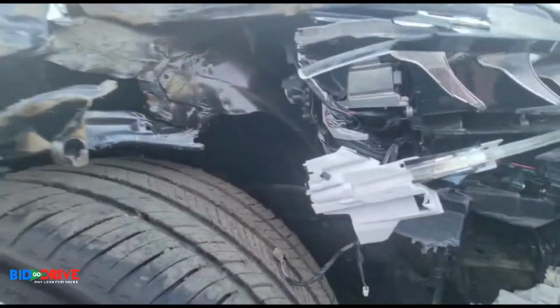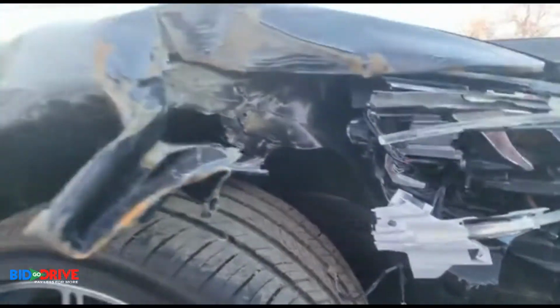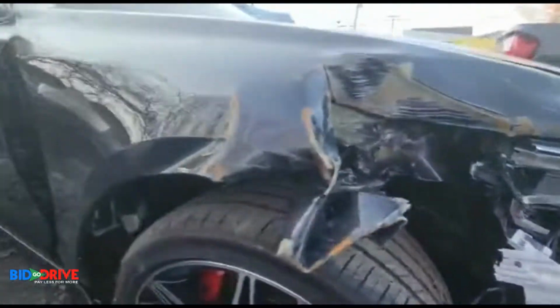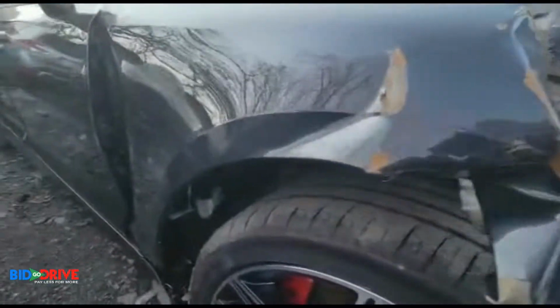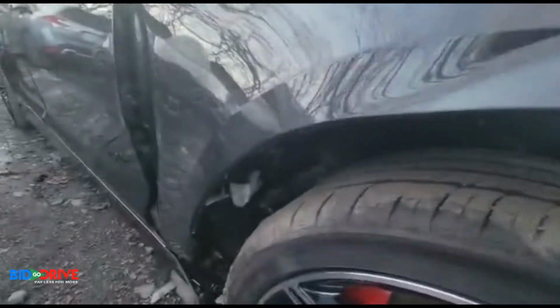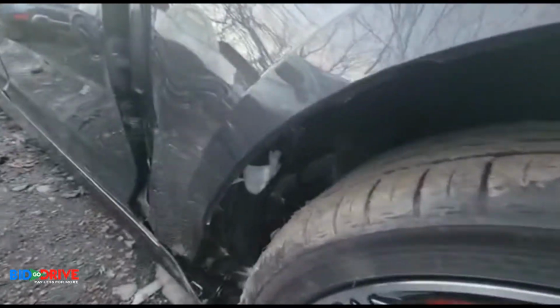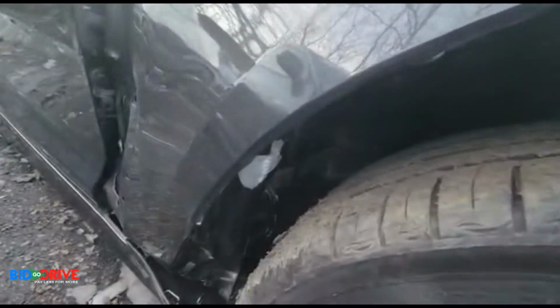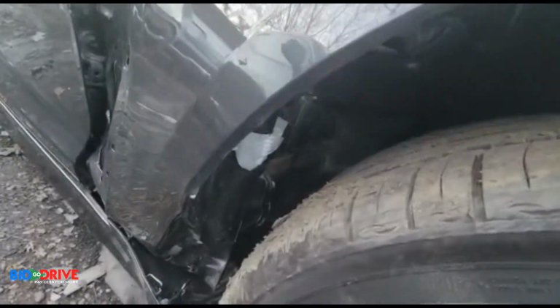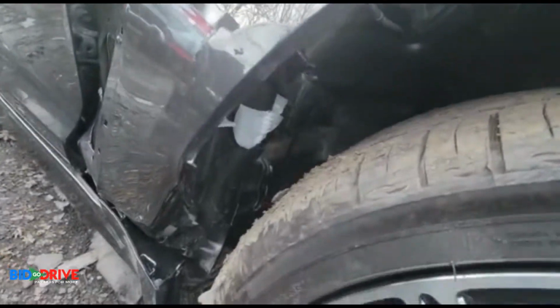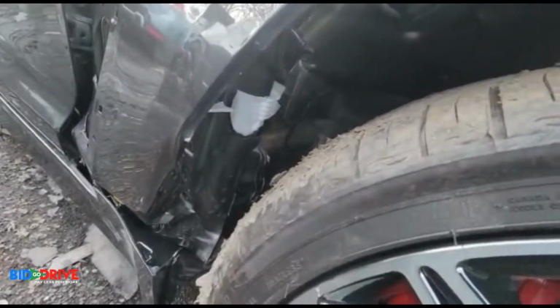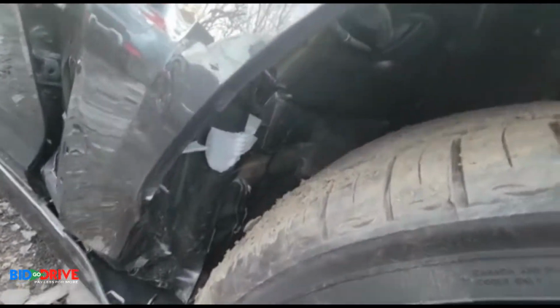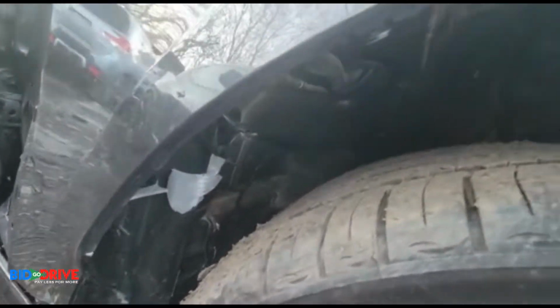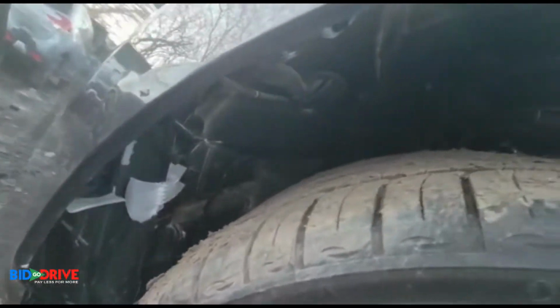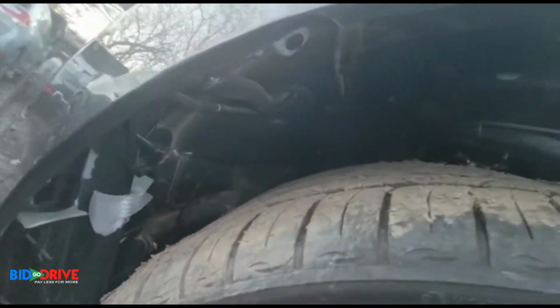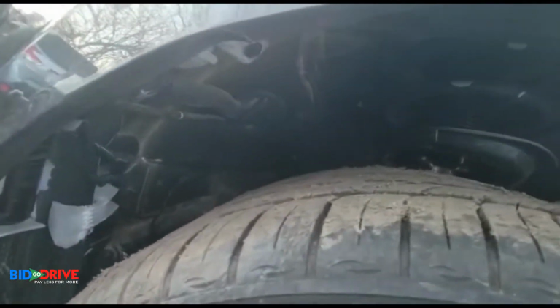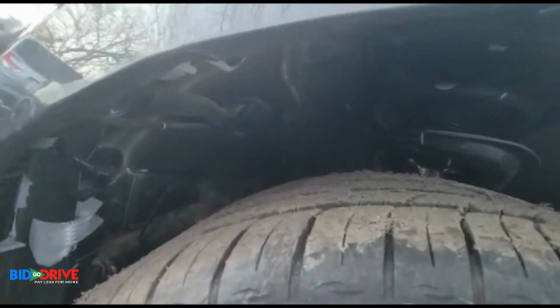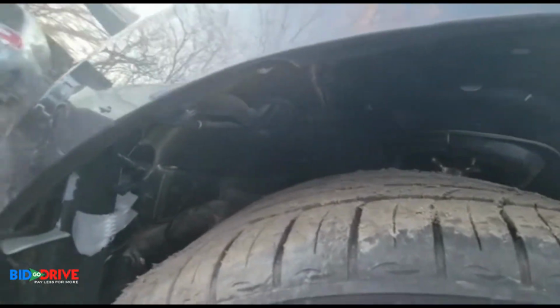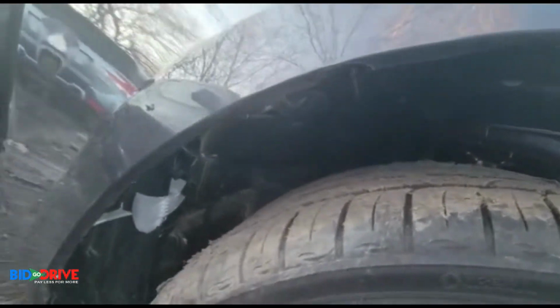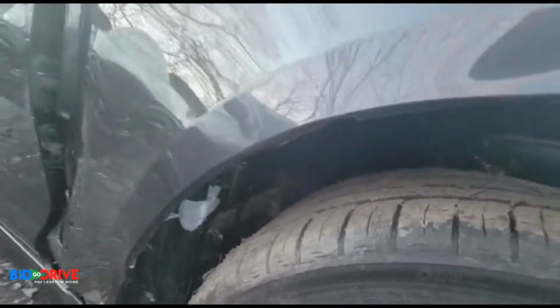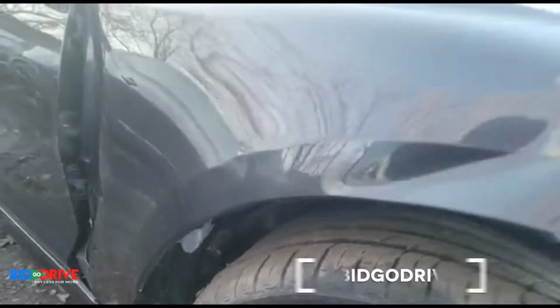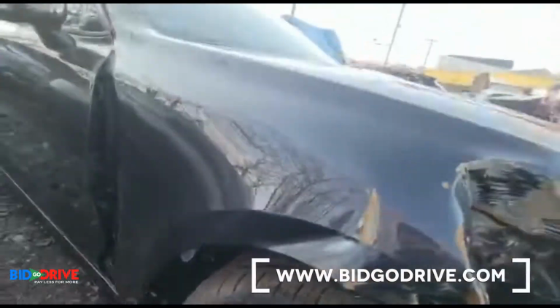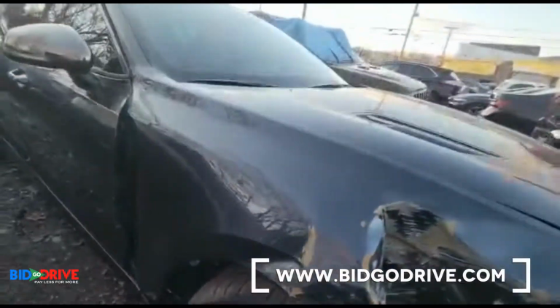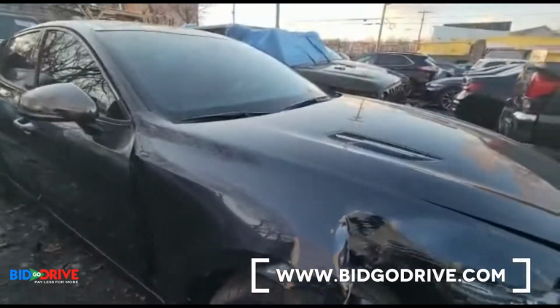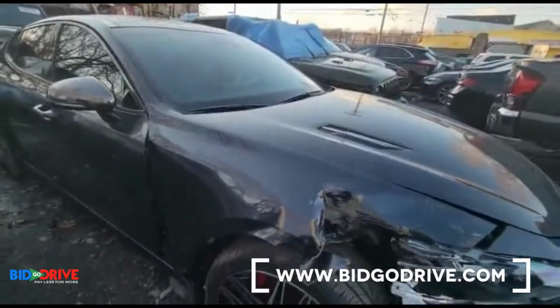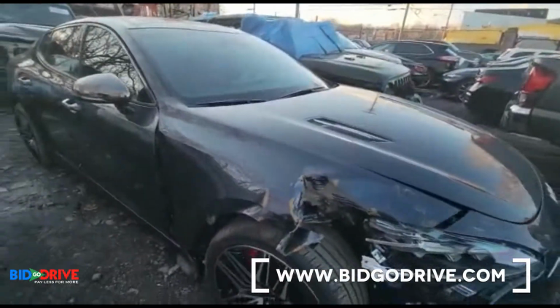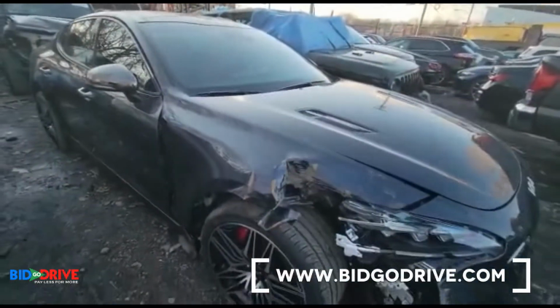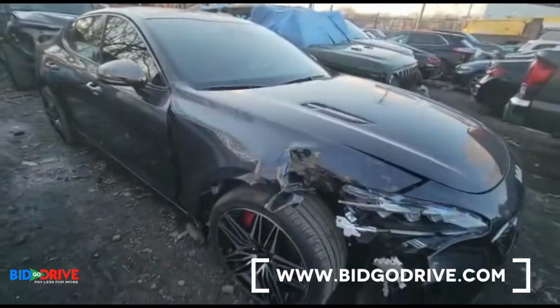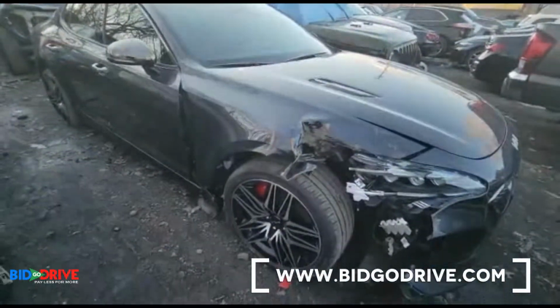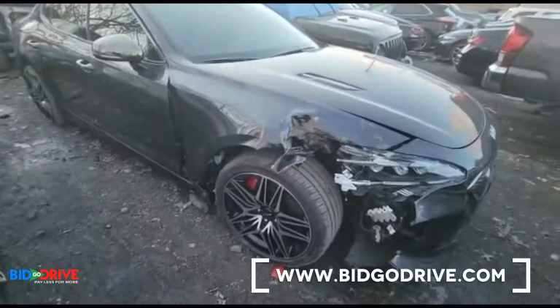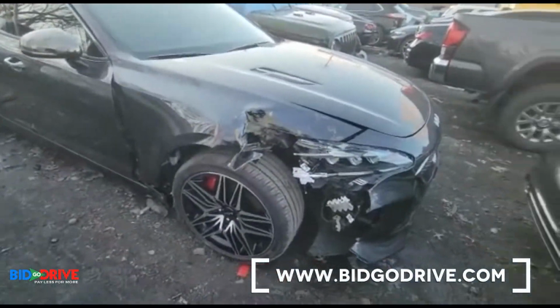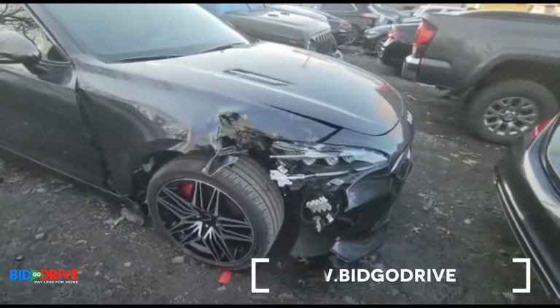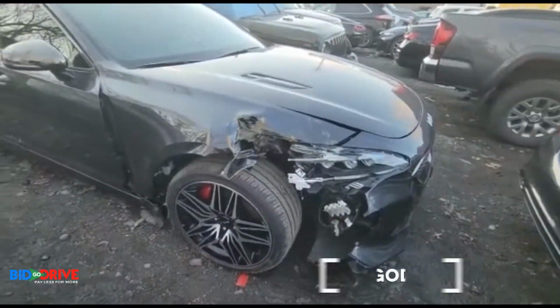I don't see any signs of structural damage or damage to the wheelhouse. Behind the wheel, even here, no damage. Structurally the car looks pretty good. I think it's just bolt-on parts.